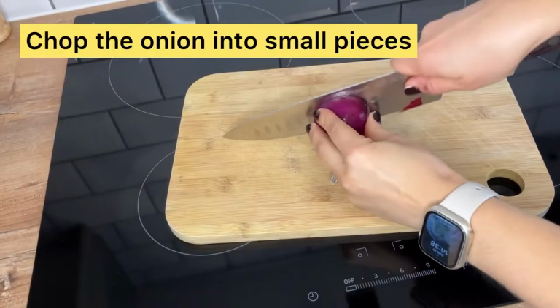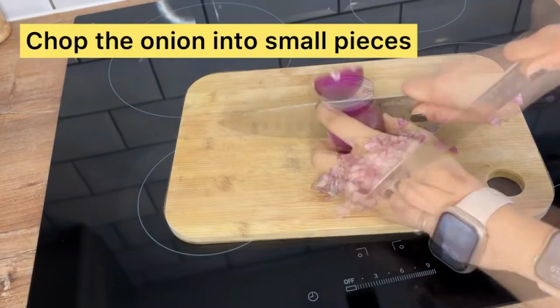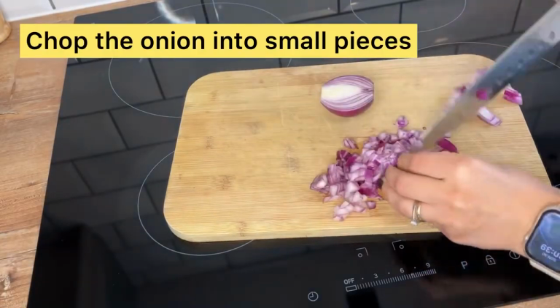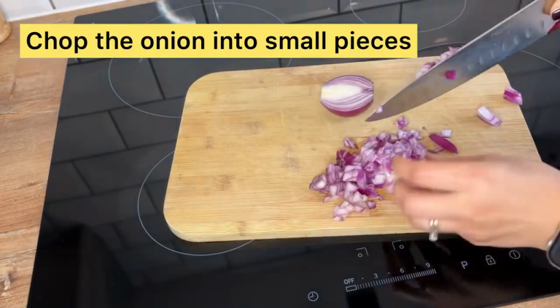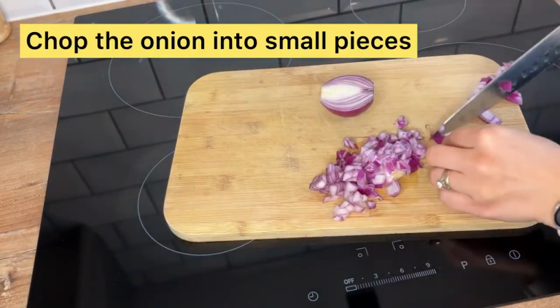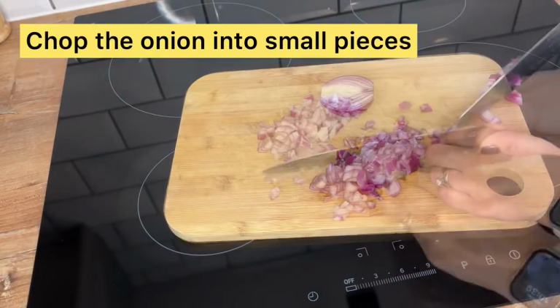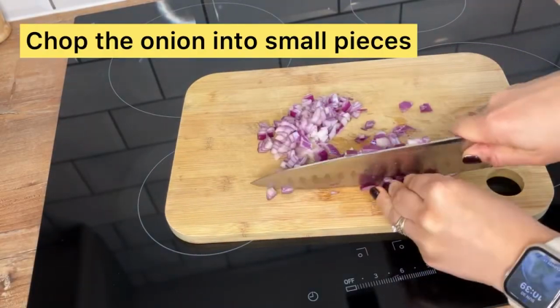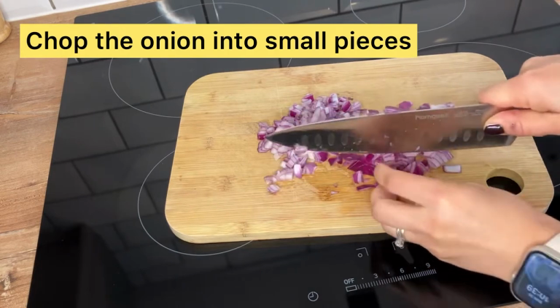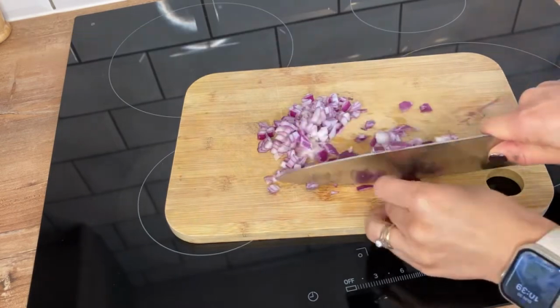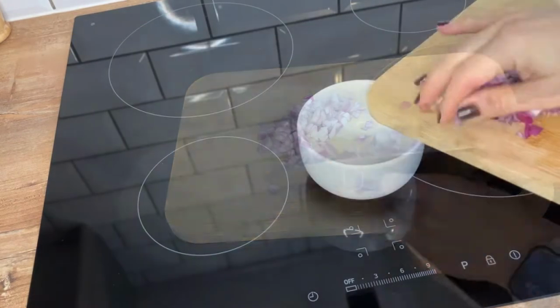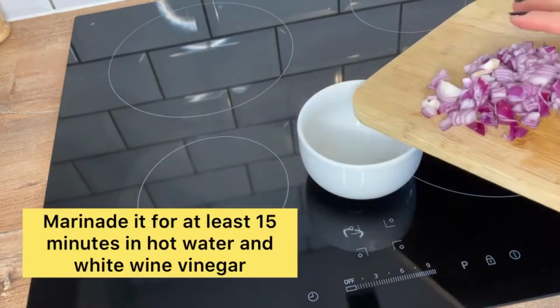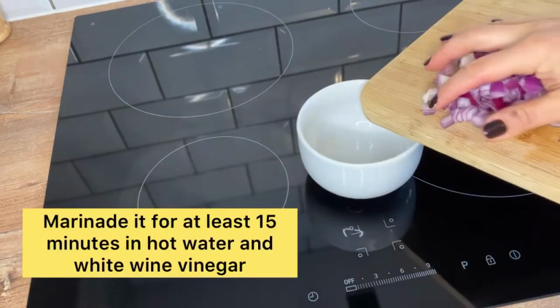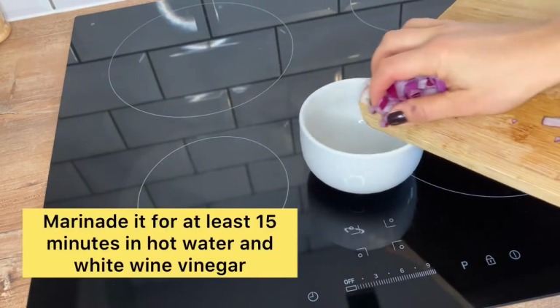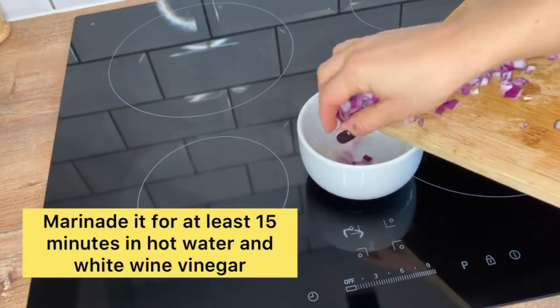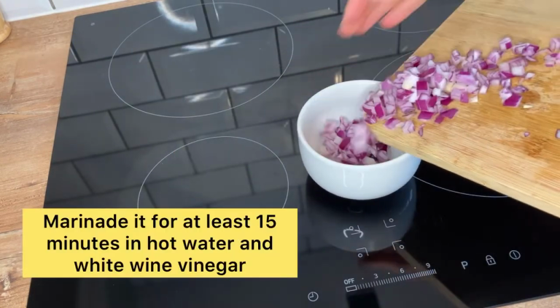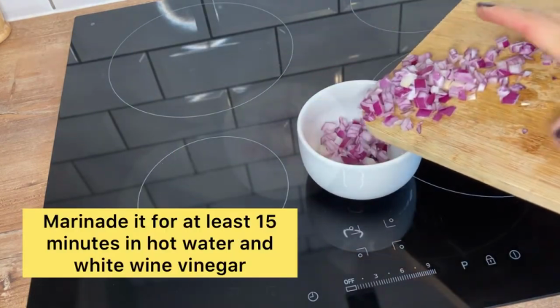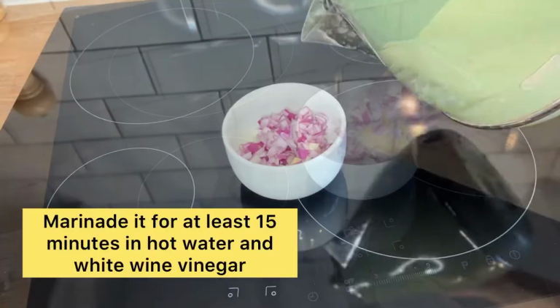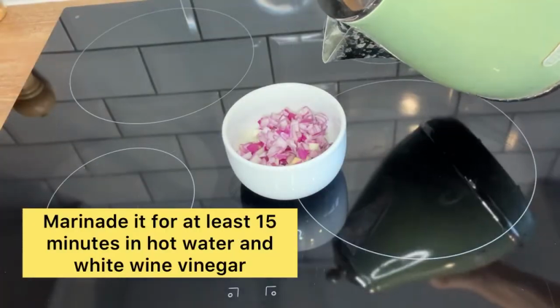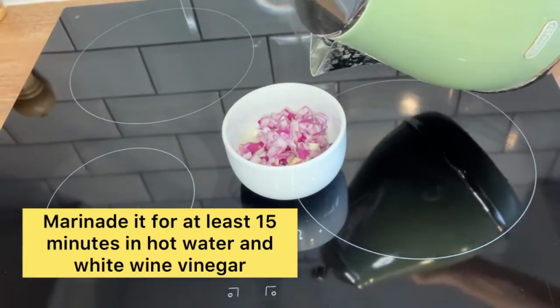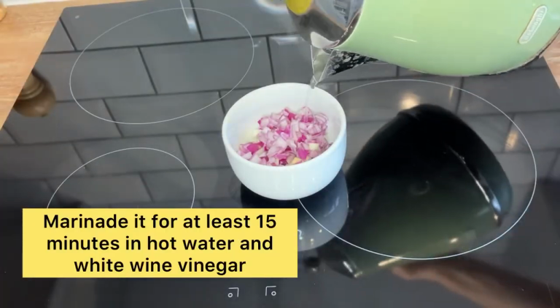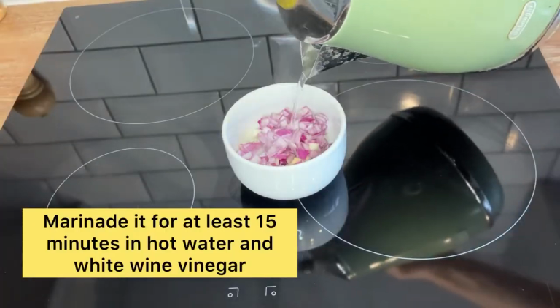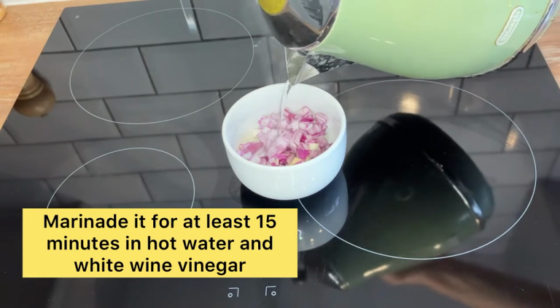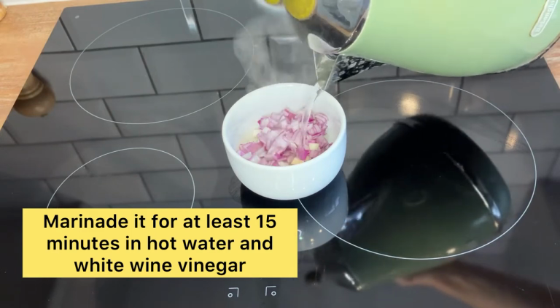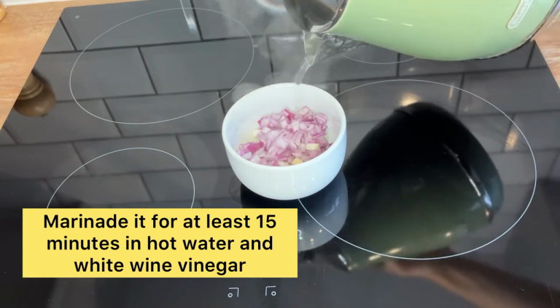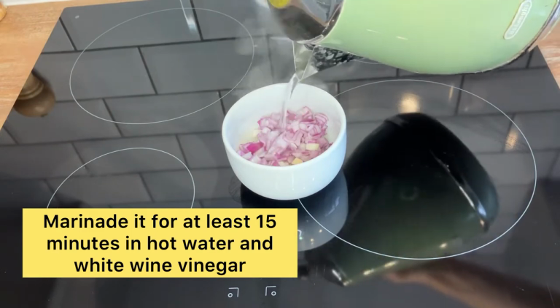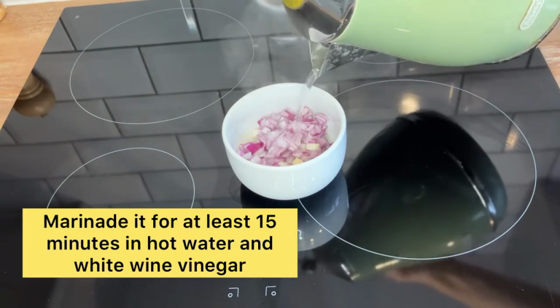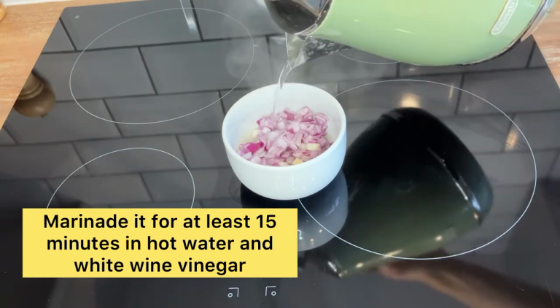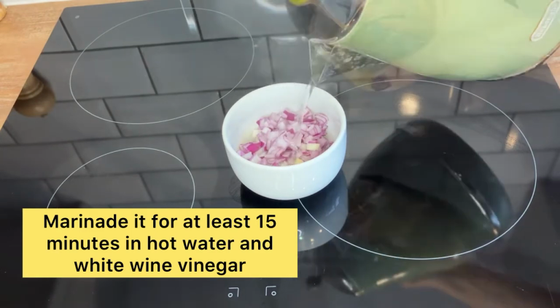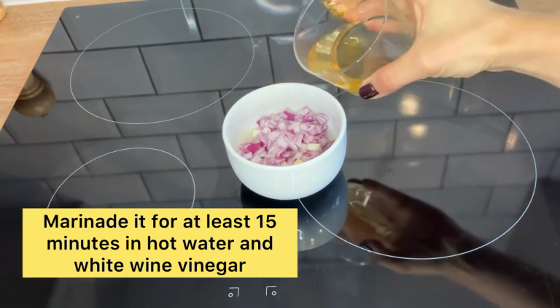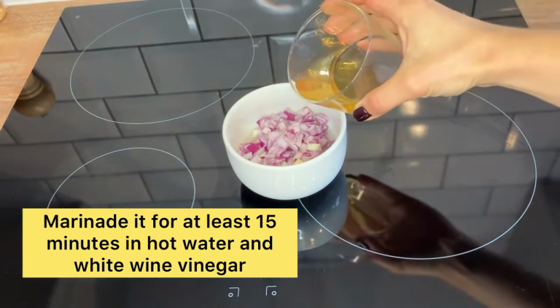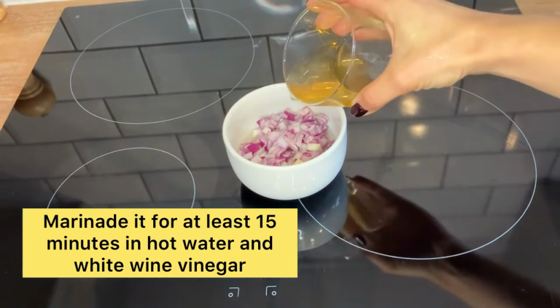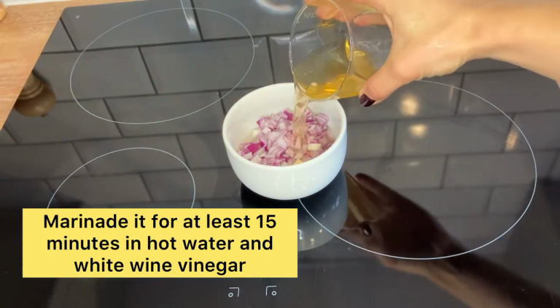To prepare the onion we need to chop it into small pieces and marinate it for at least 15 minutes in hot water and white wine vinegar. Again, this is something that can be done in advance.